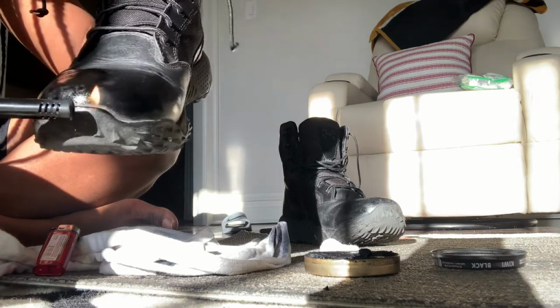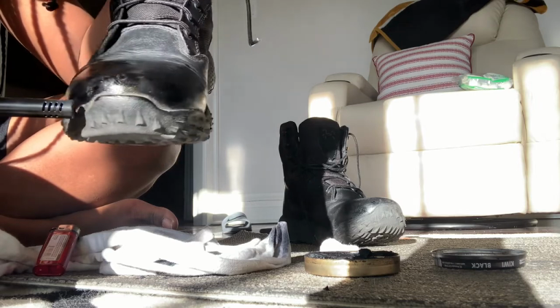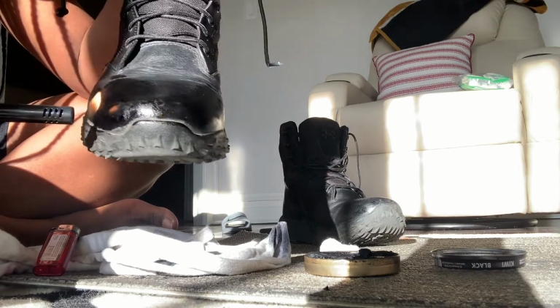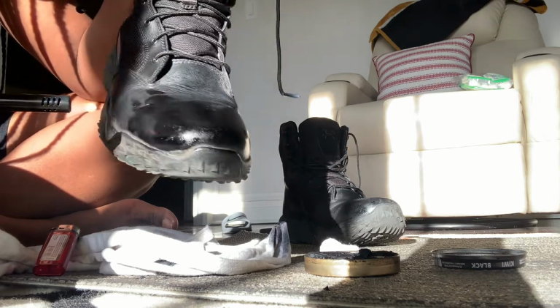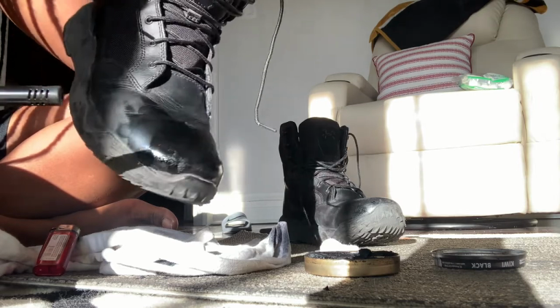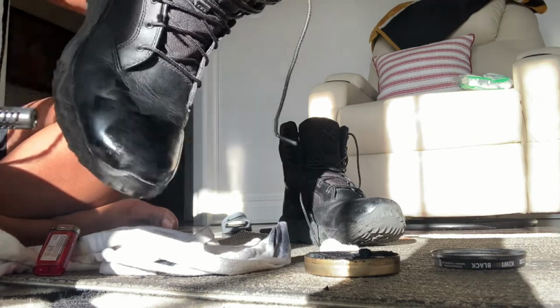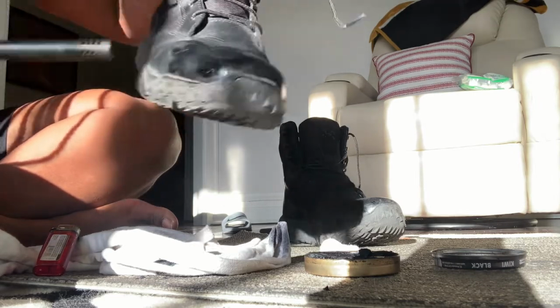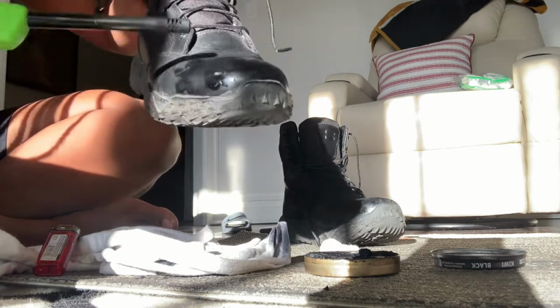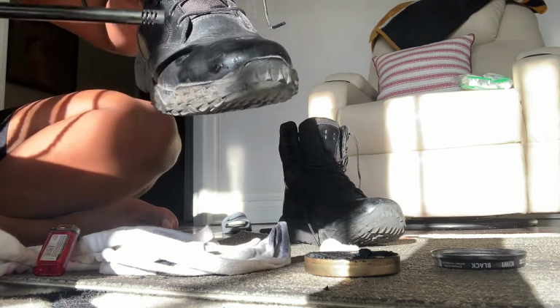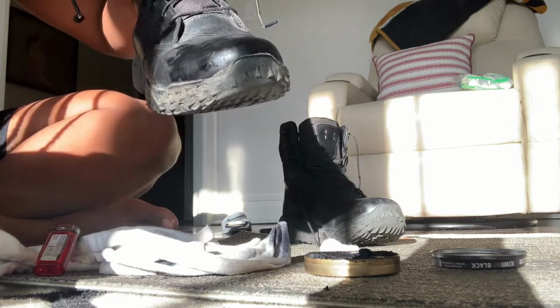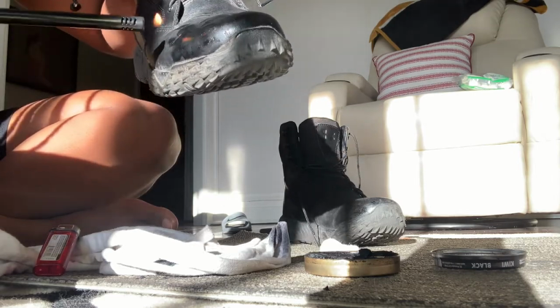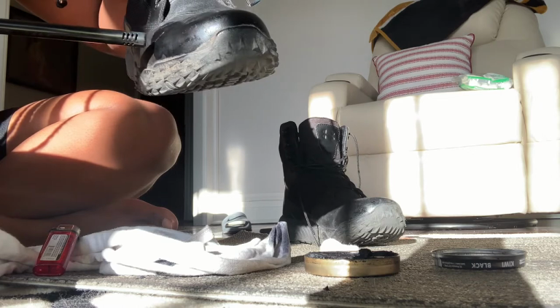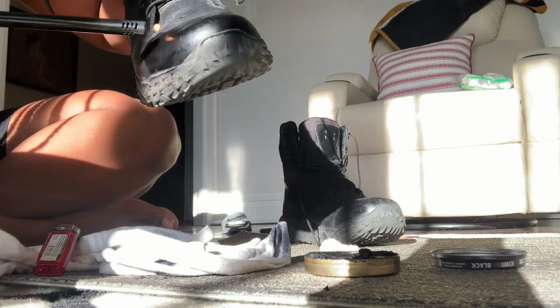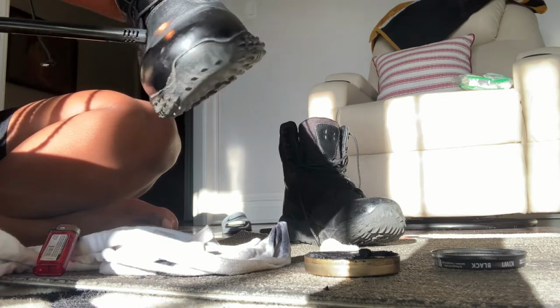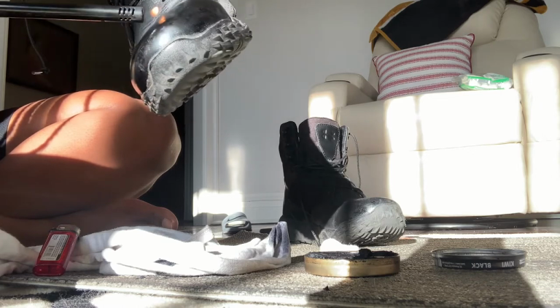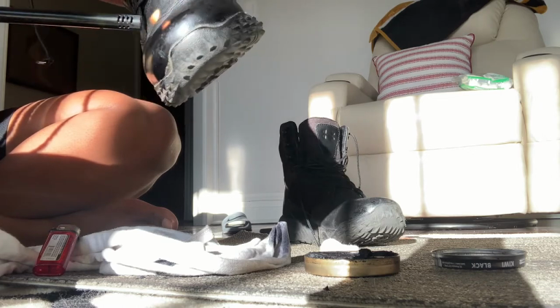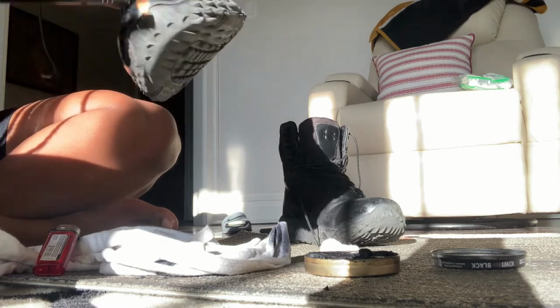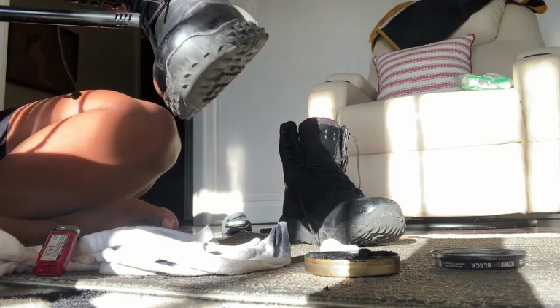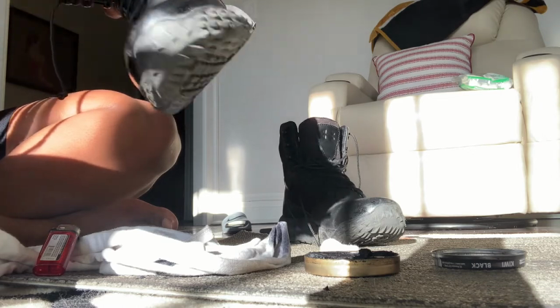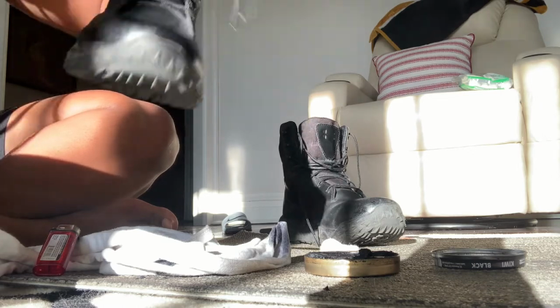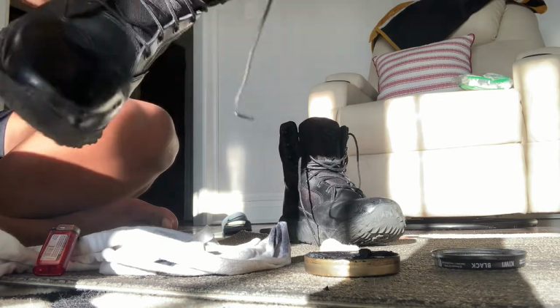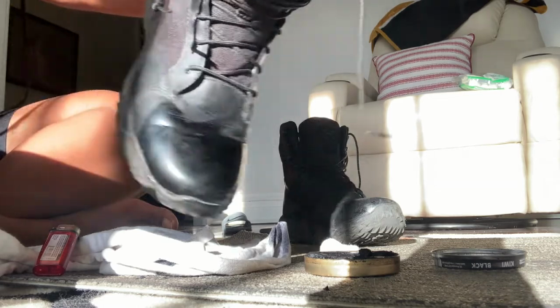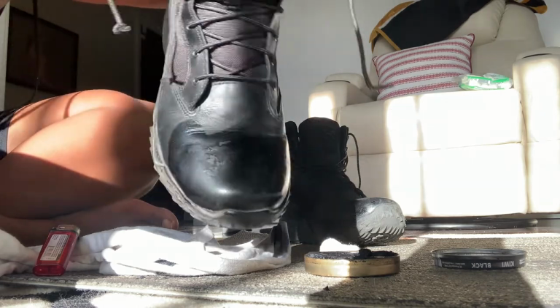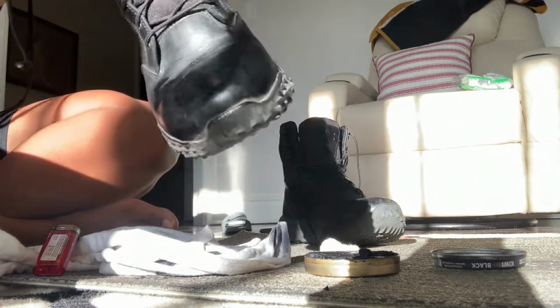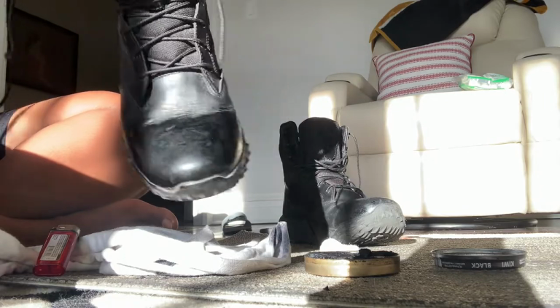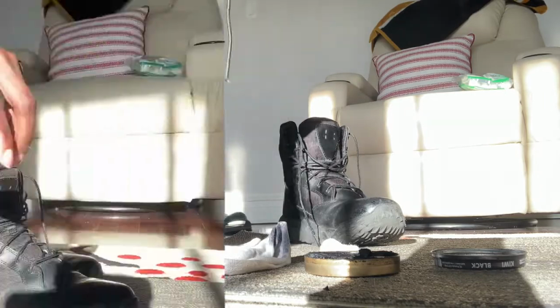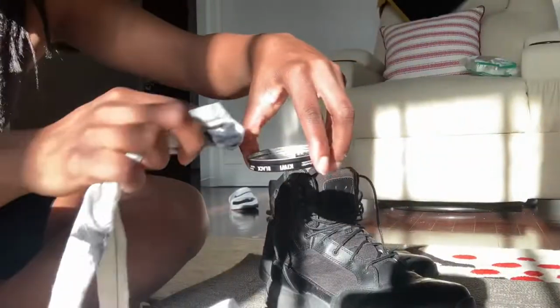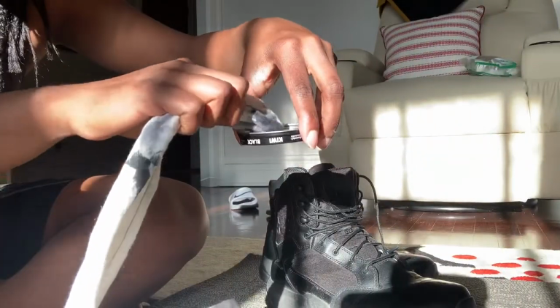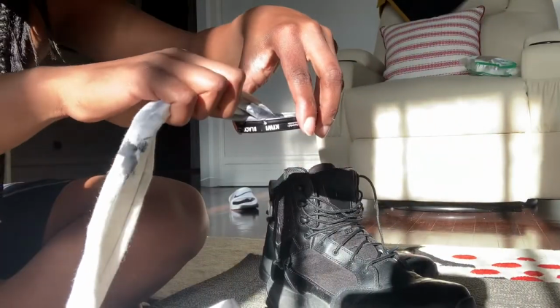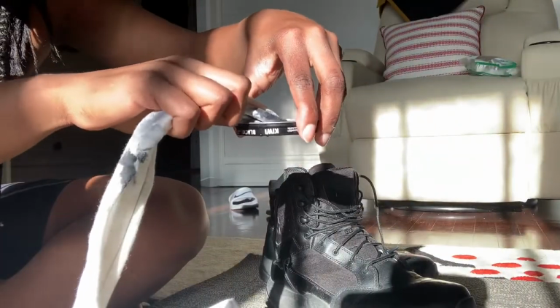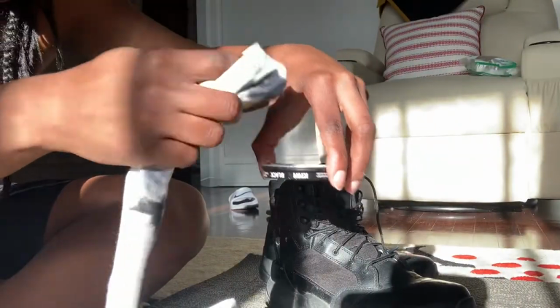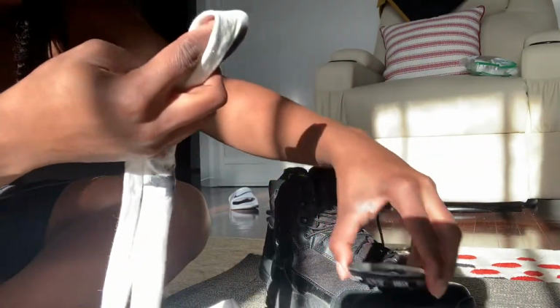The heat is going to melt that polish into that shoe, and then the water is going to be used to top it off and make those shoes pop.